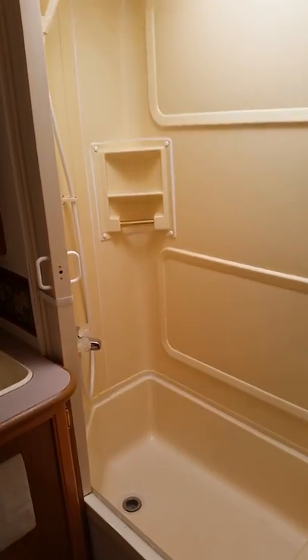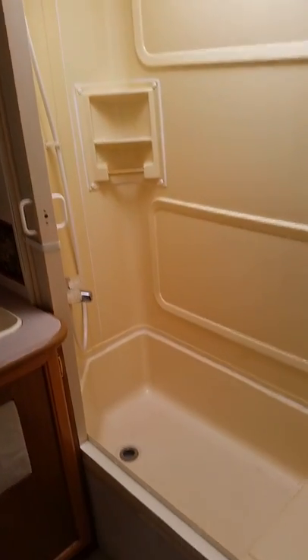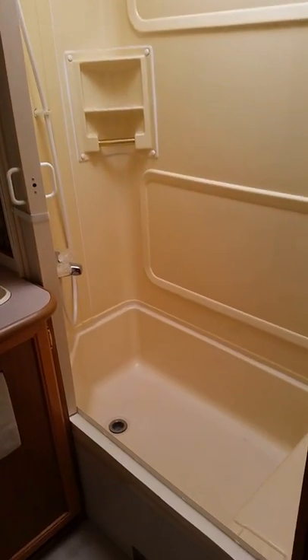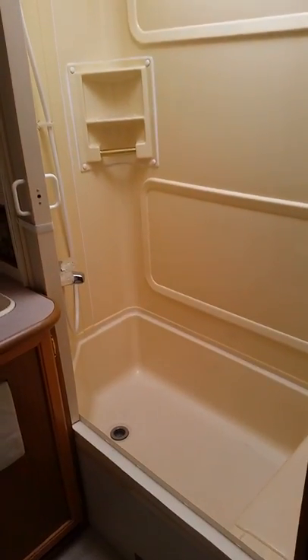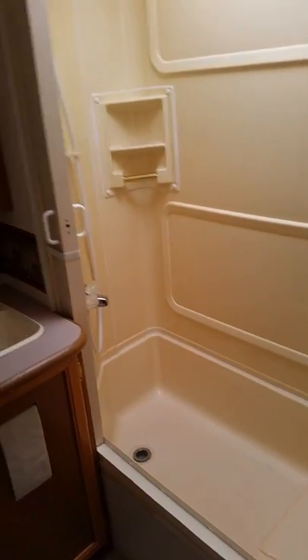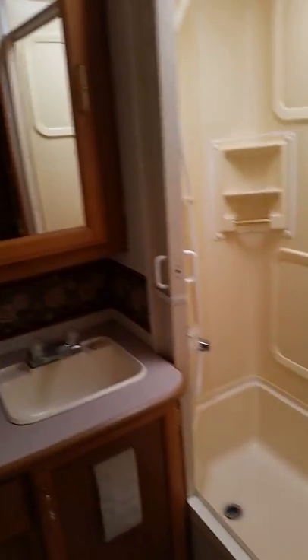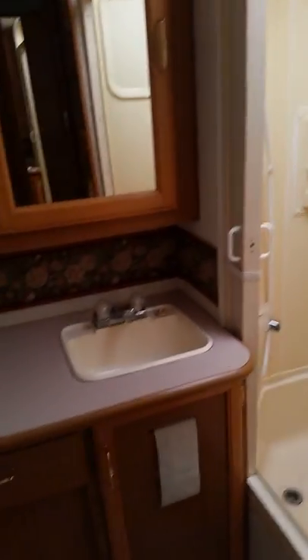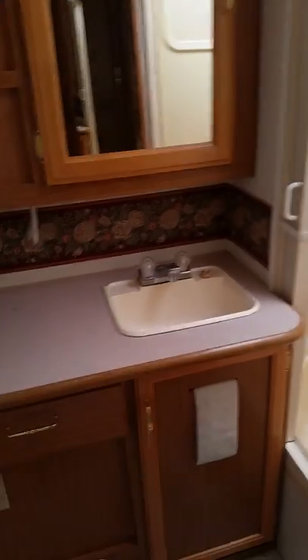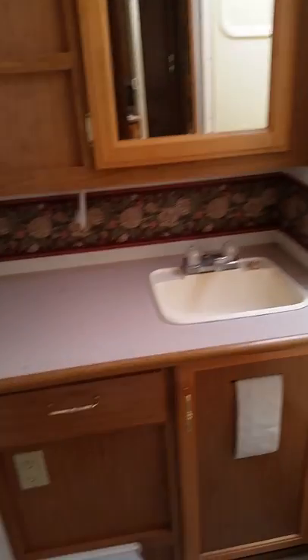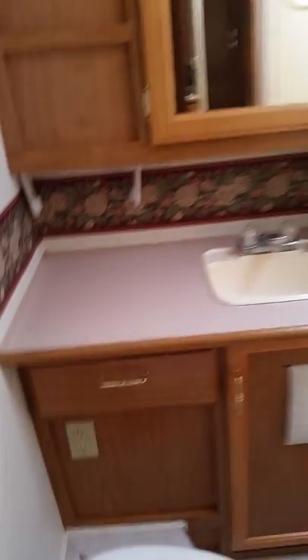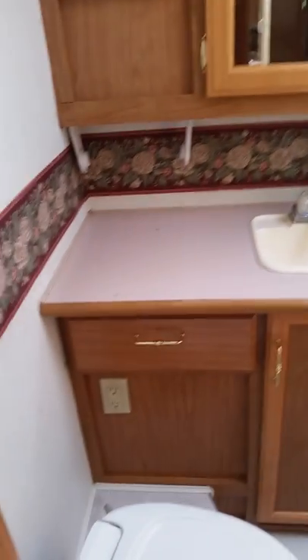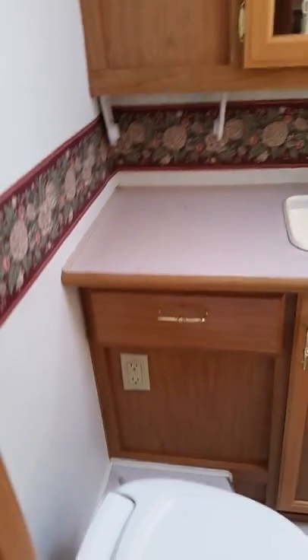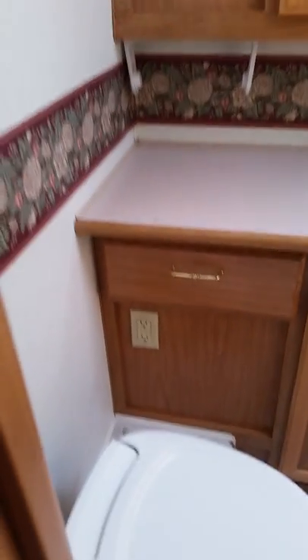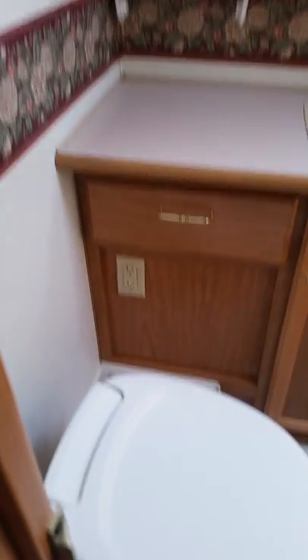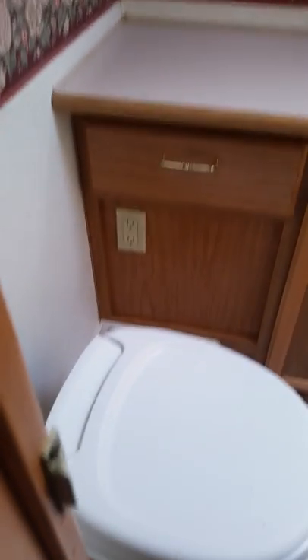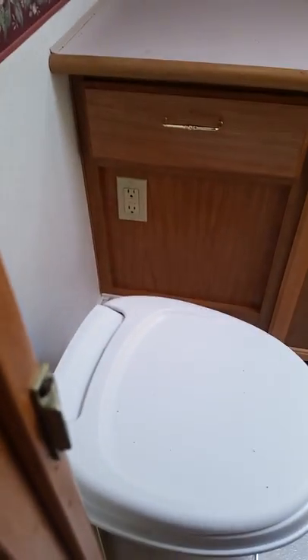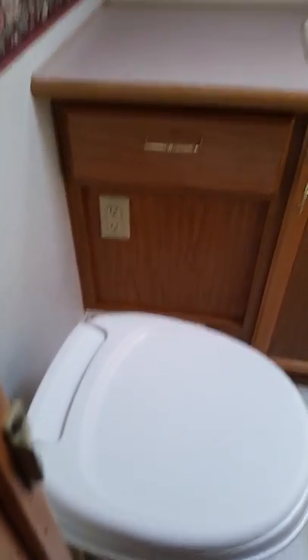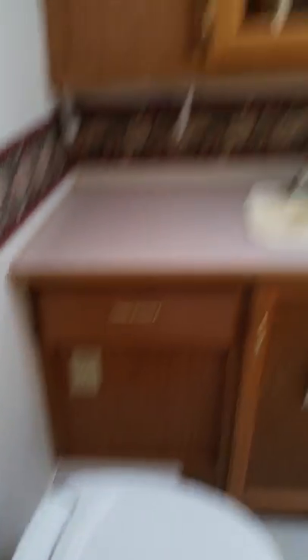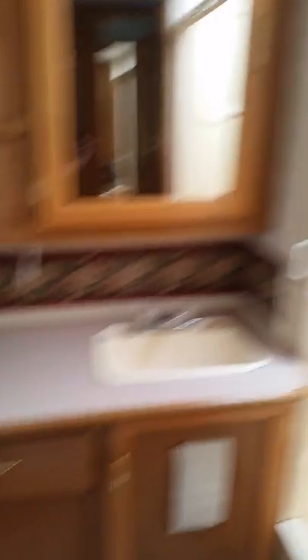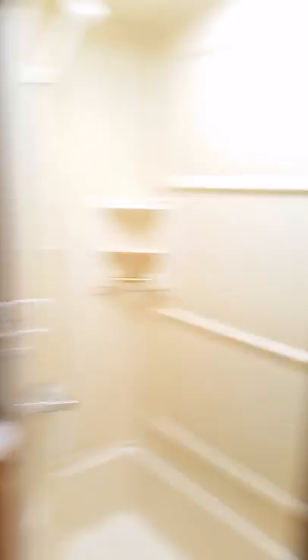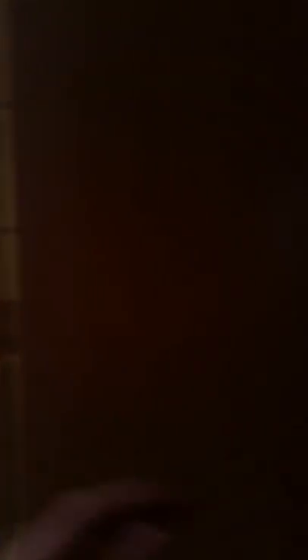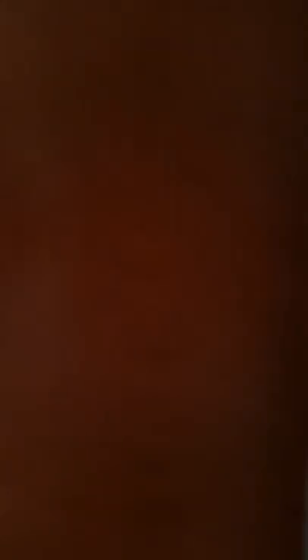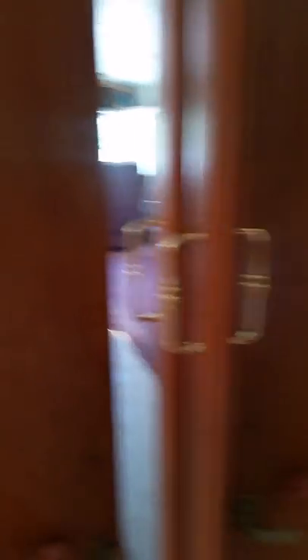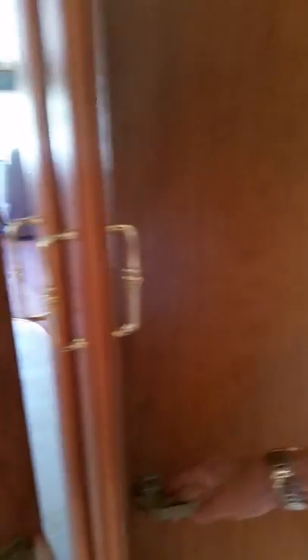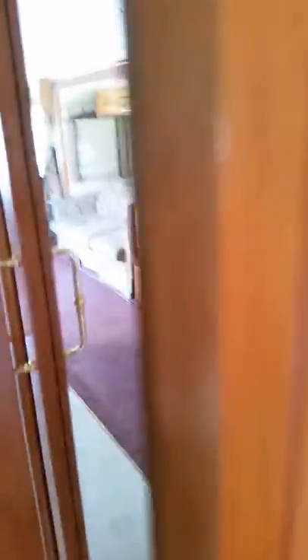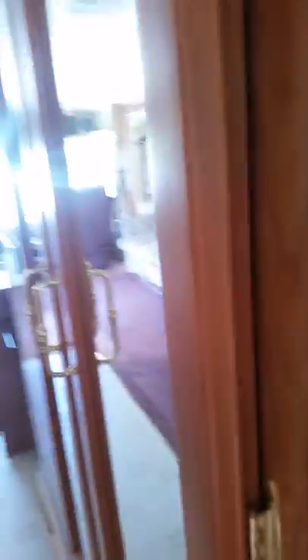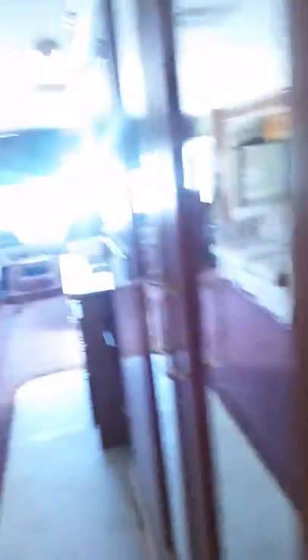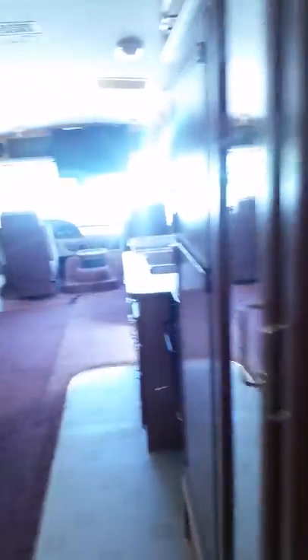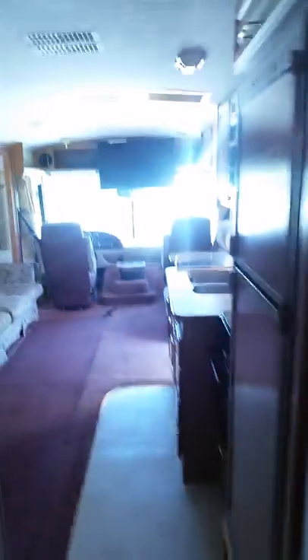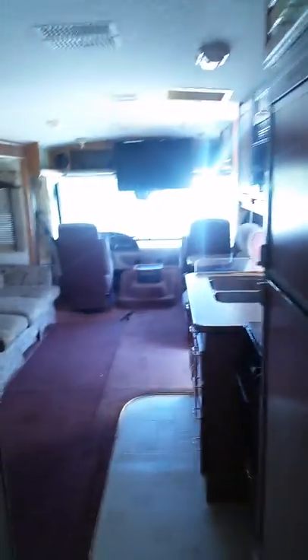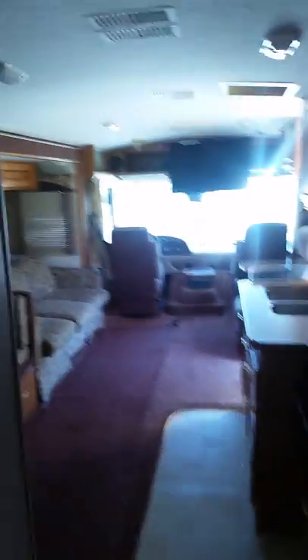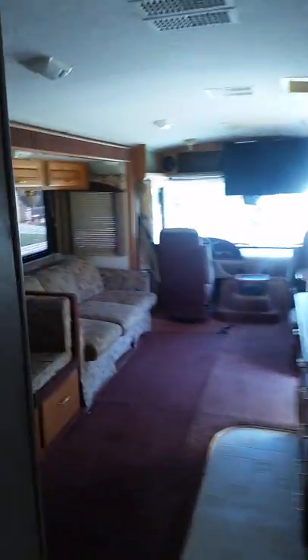There's the tub, there's your sink, there's your john. And I'll give you an image of the coach from back here.